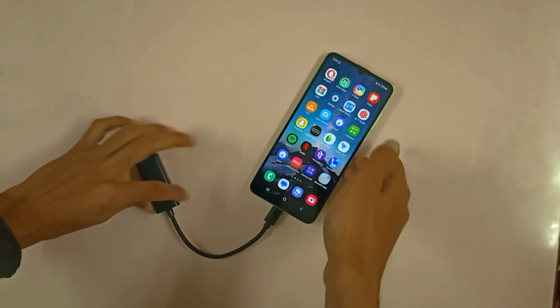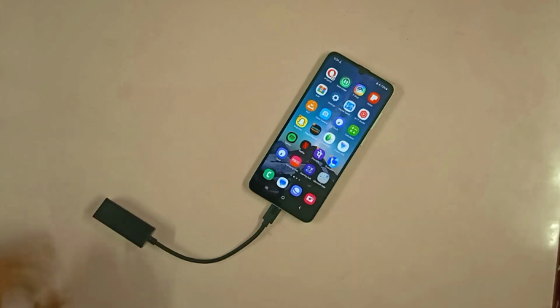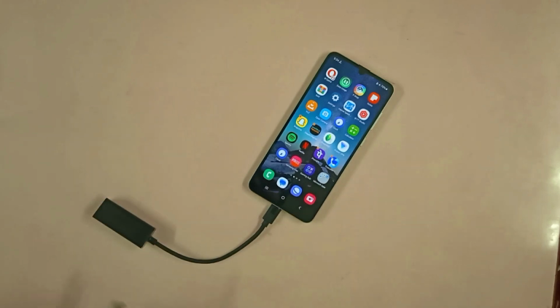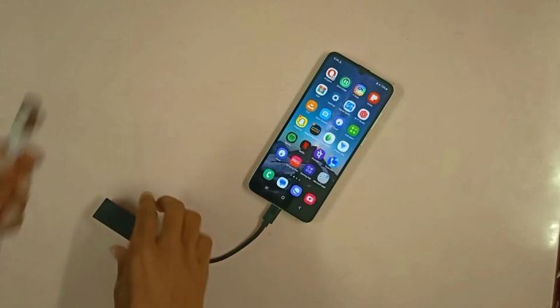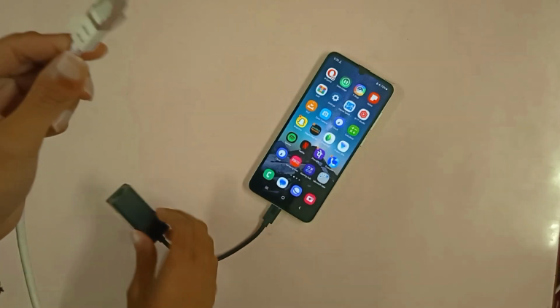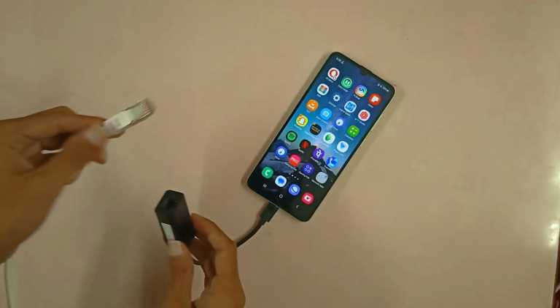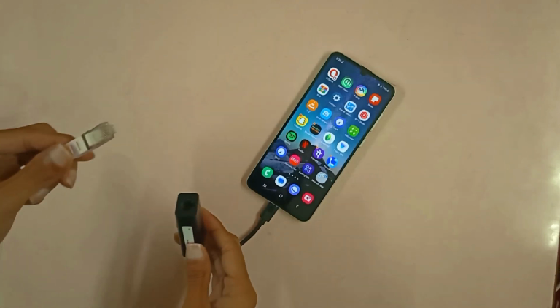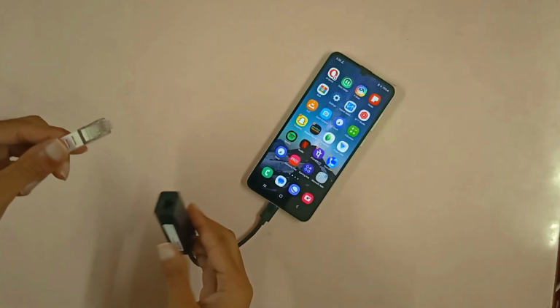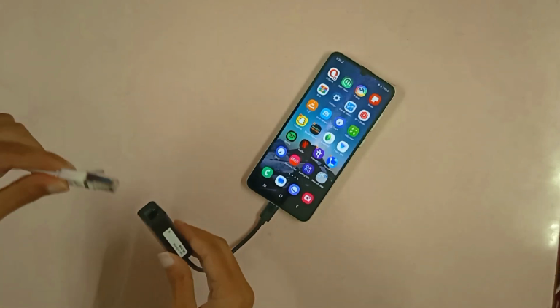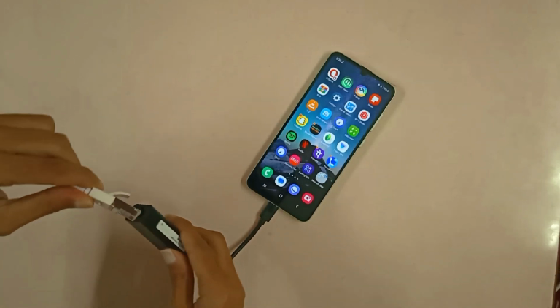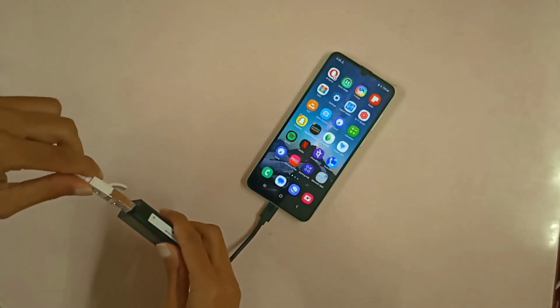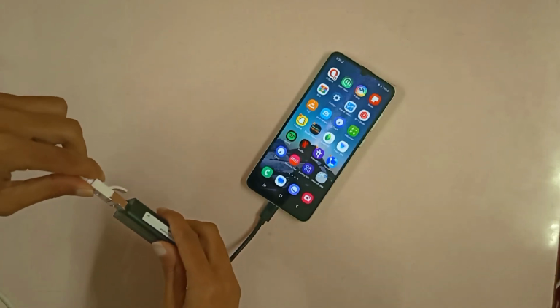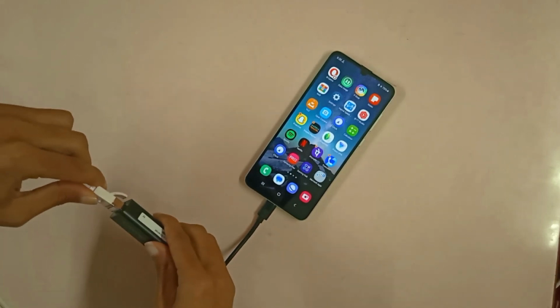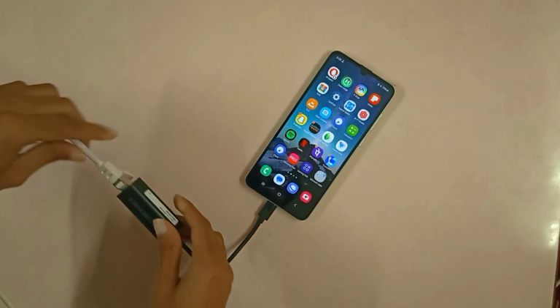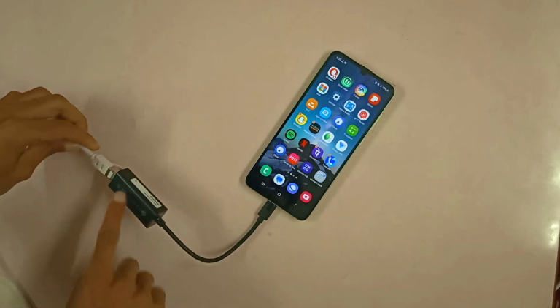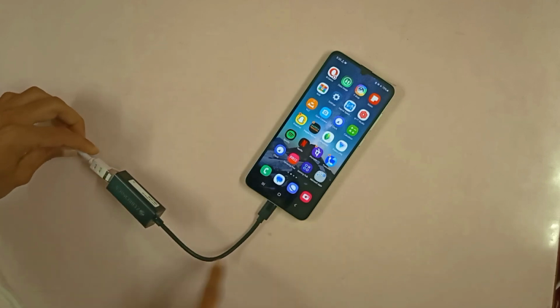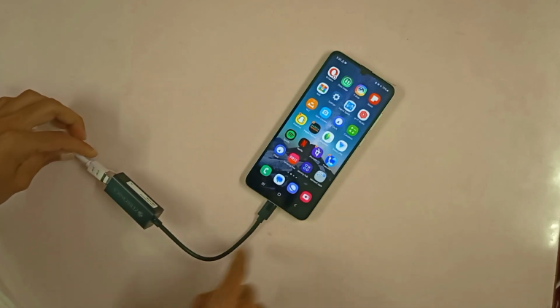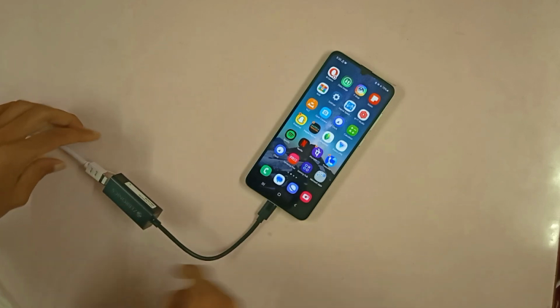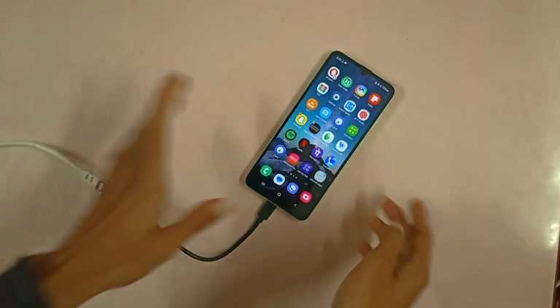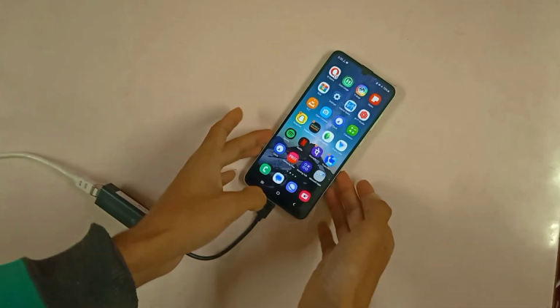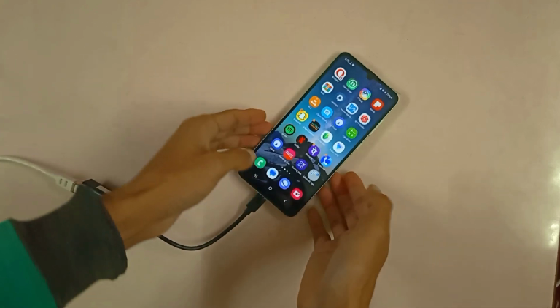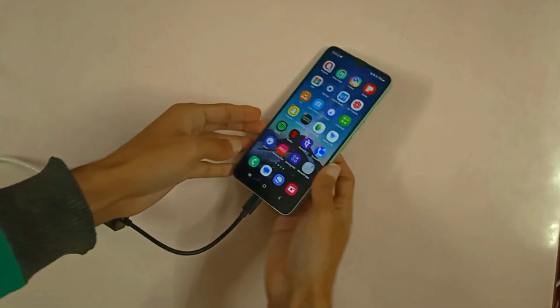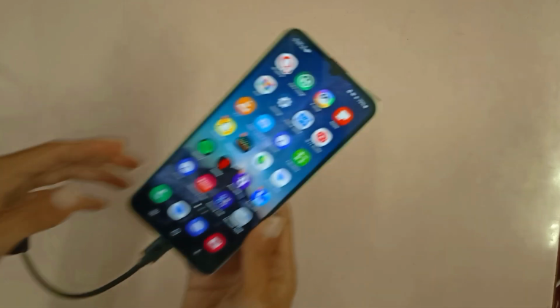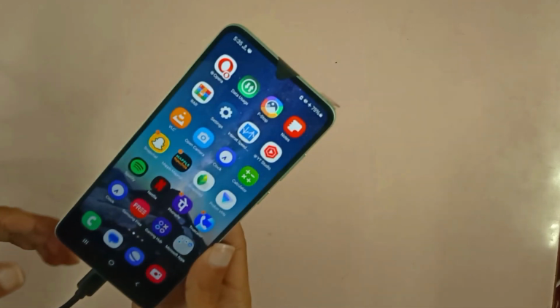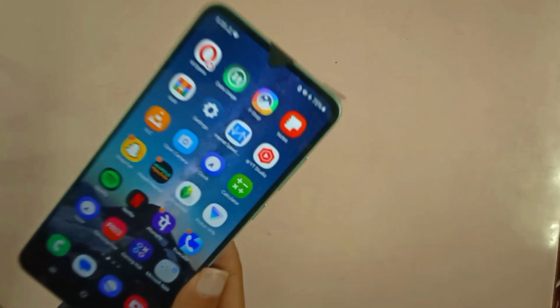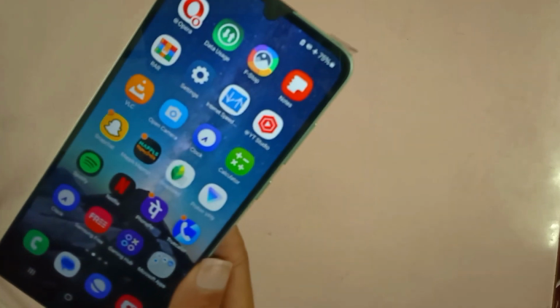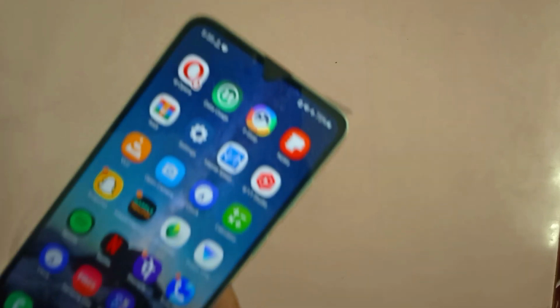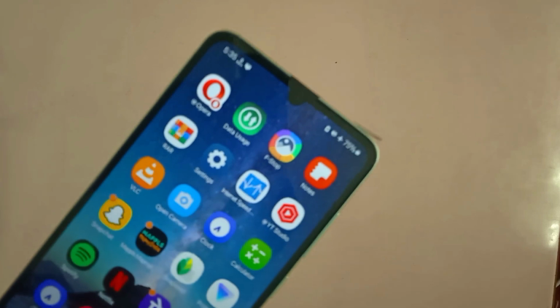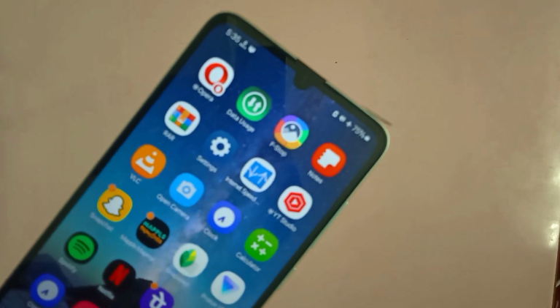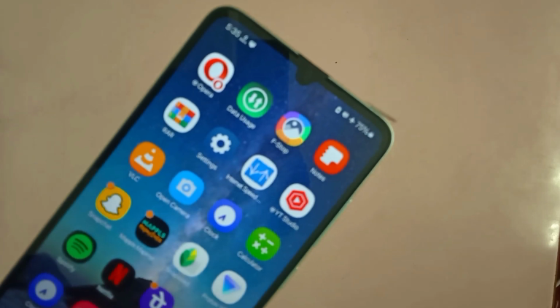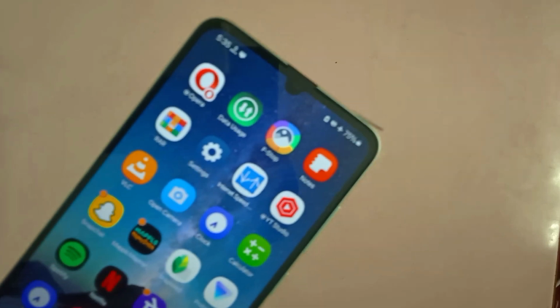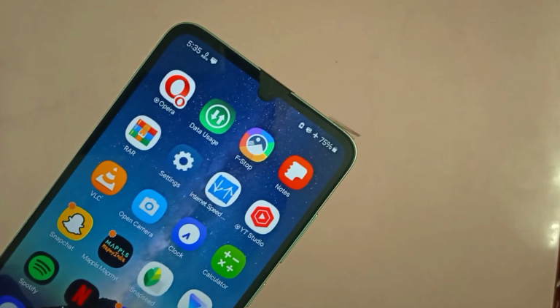All I have to do right now is just connect this LAN cable, which is connected to a router, and connect this with the ethernet adapter. Now we have internet.